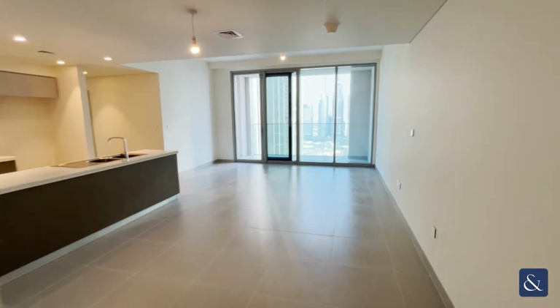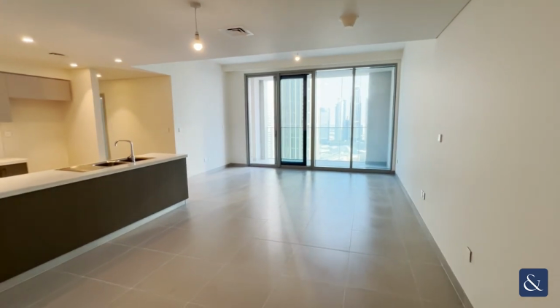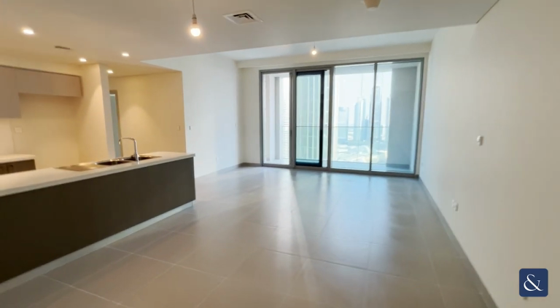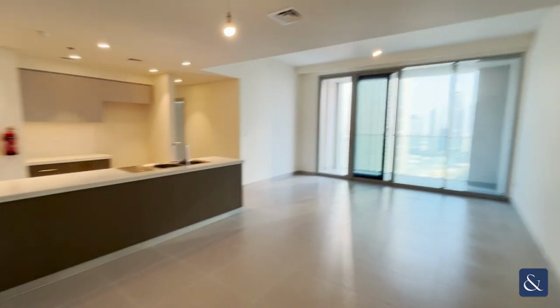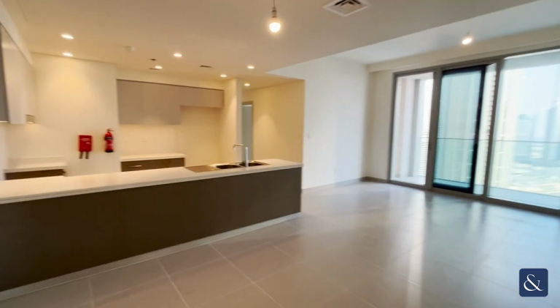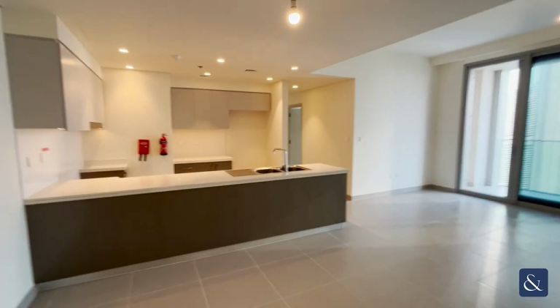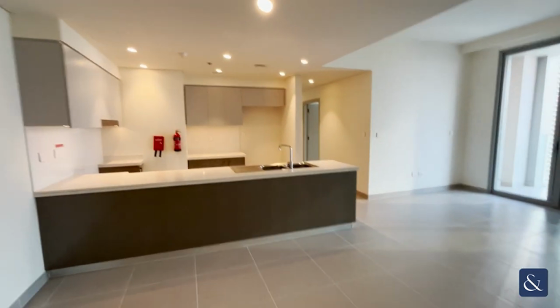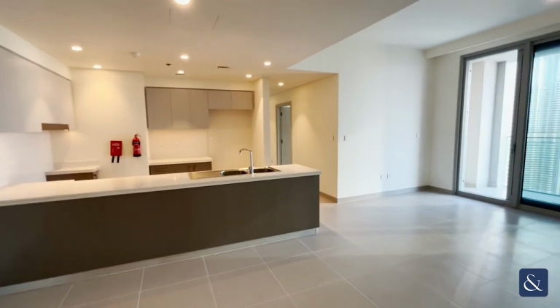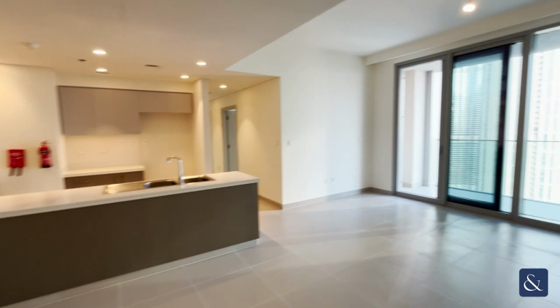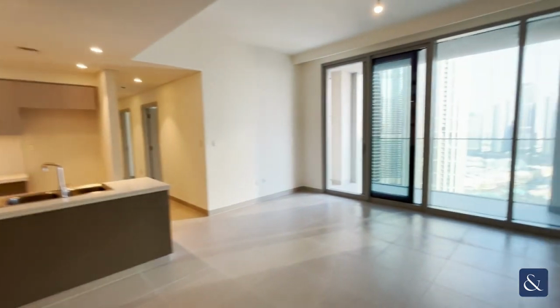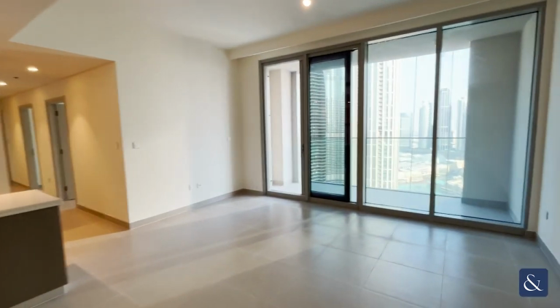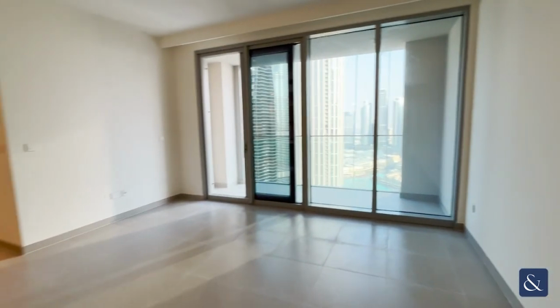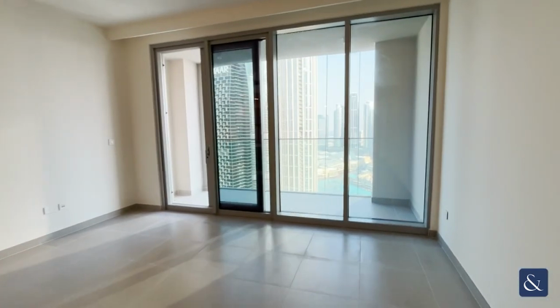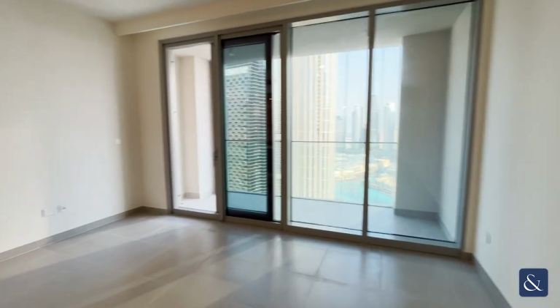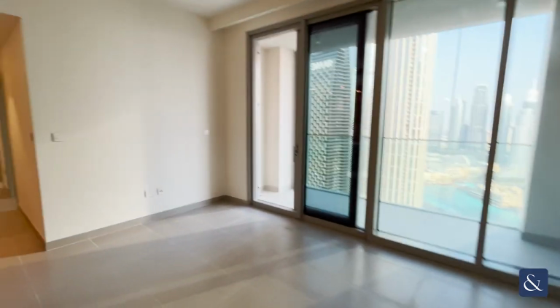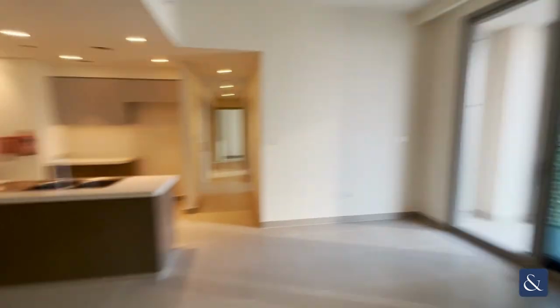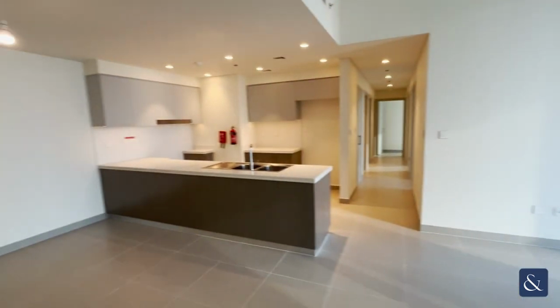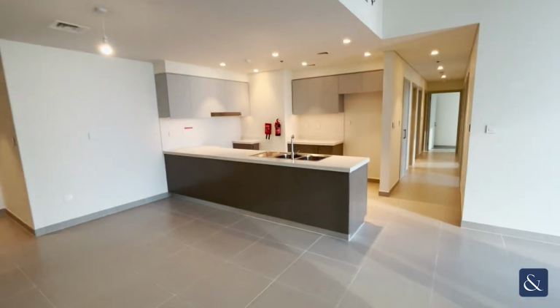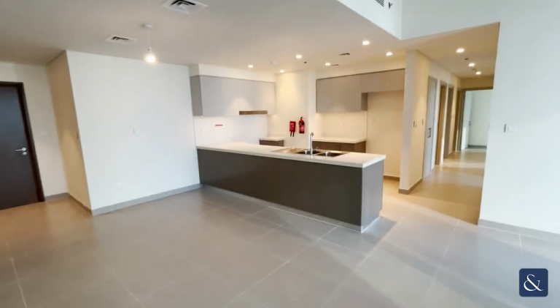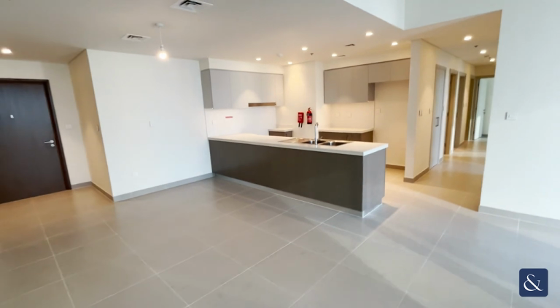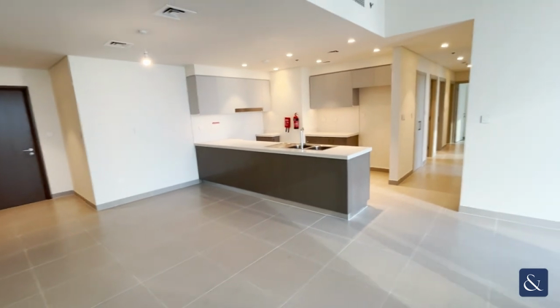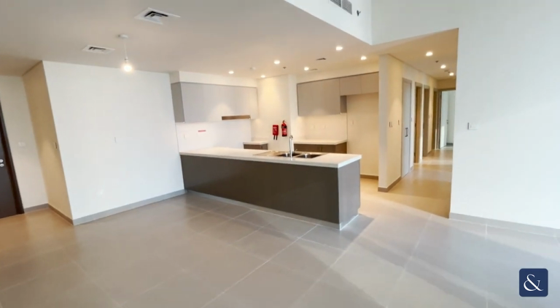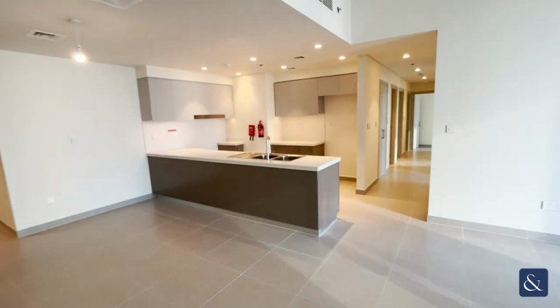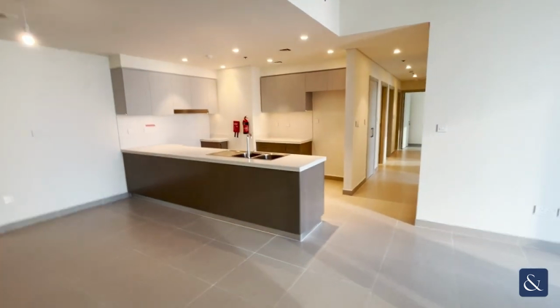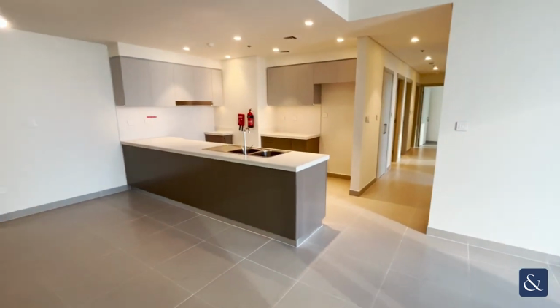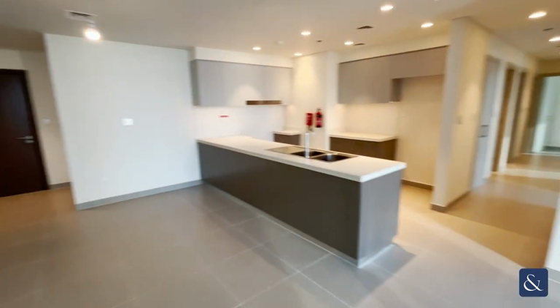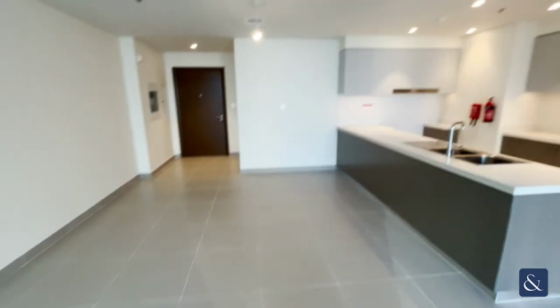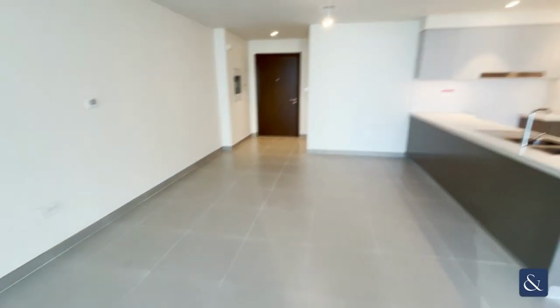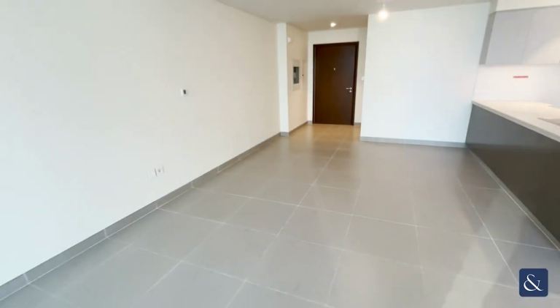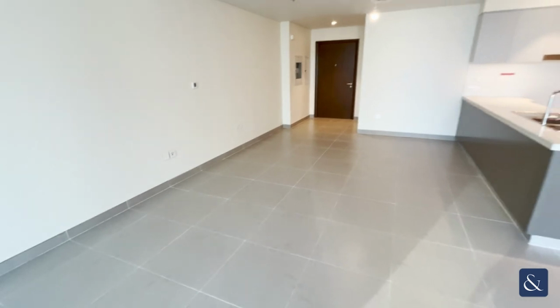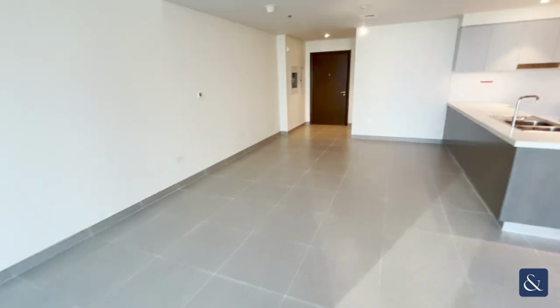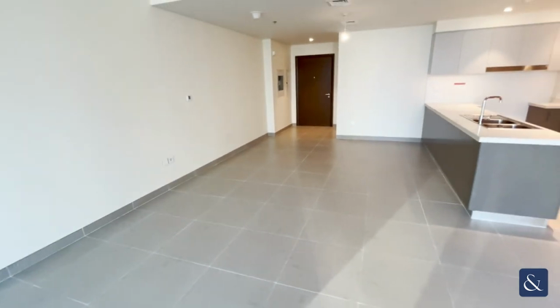Hi everyone, it's Oliver from Allsop and Allsop Real Estate here, and today I'm going to be showing you around this three-bedroom plus maids apartment here in Forte, downtown Dubai. Upon entry on the left-hand side, you have a large kitchen space along with a humongous living space.